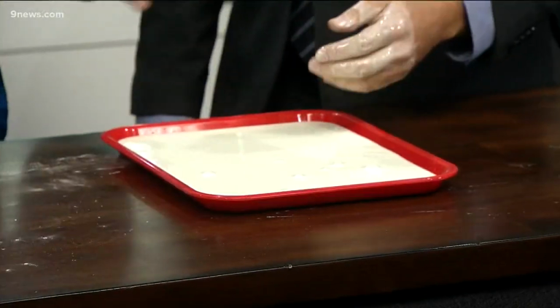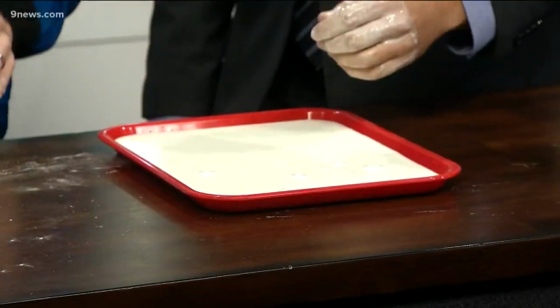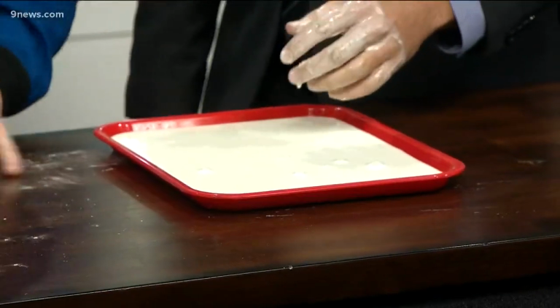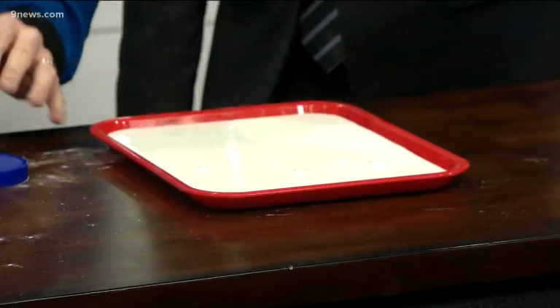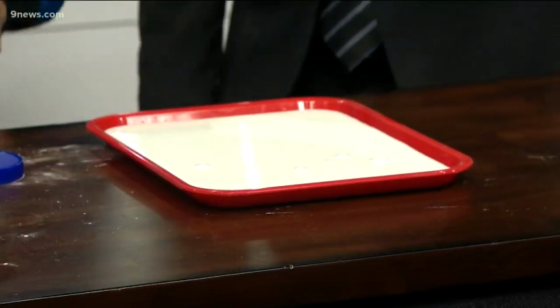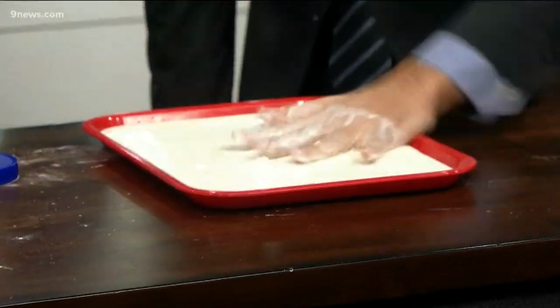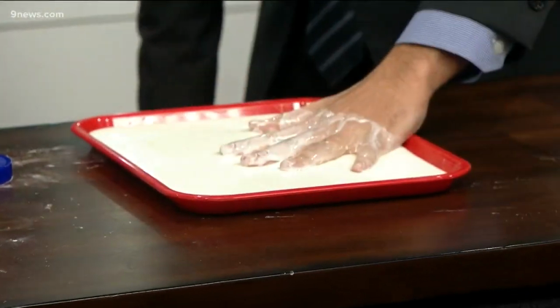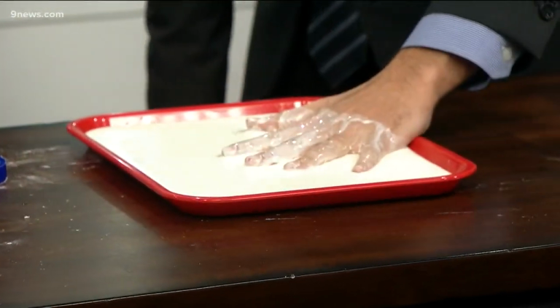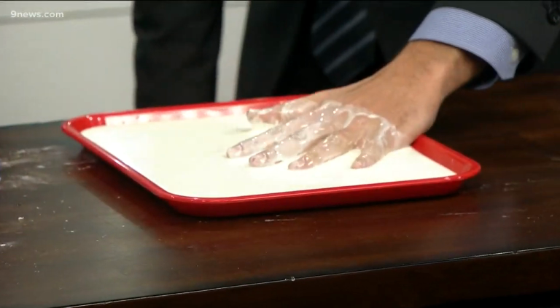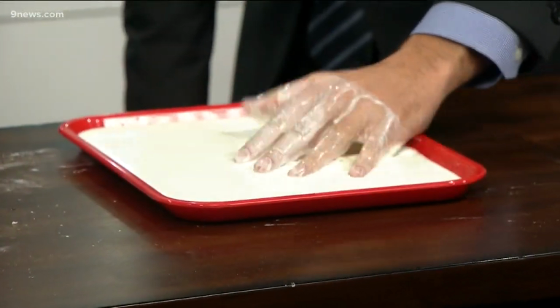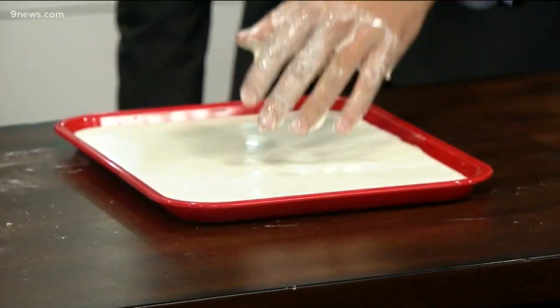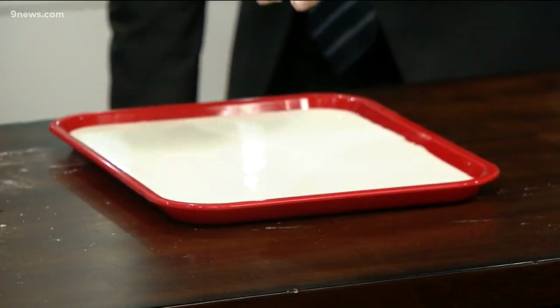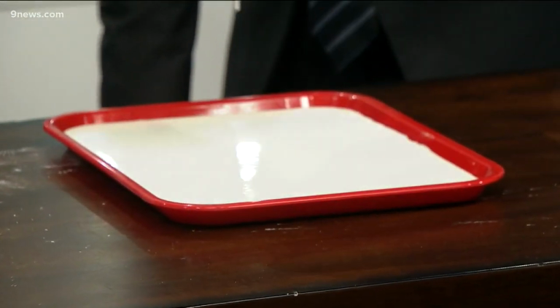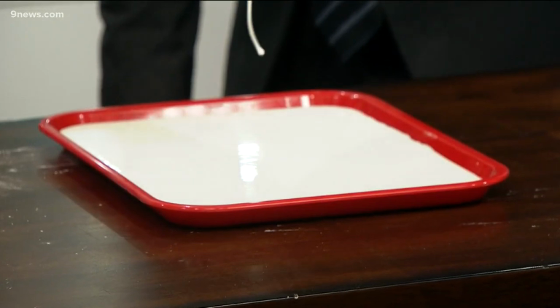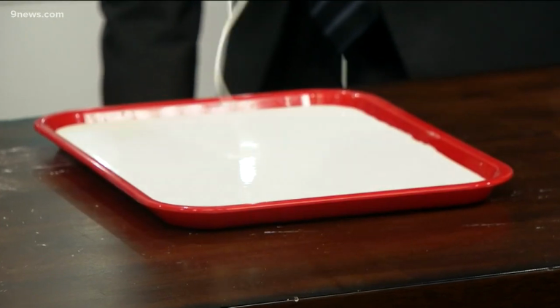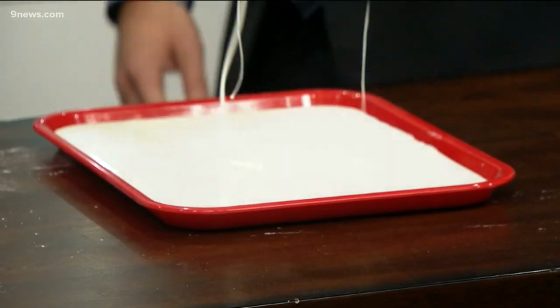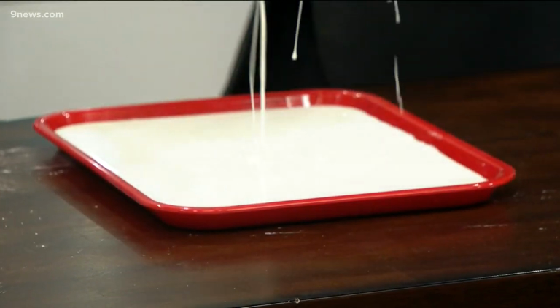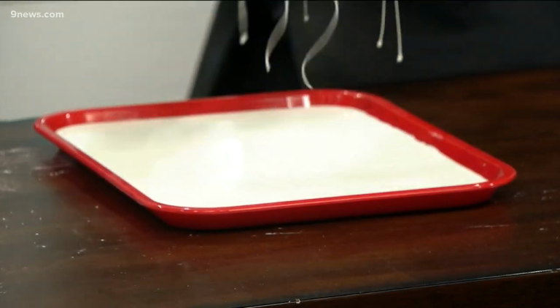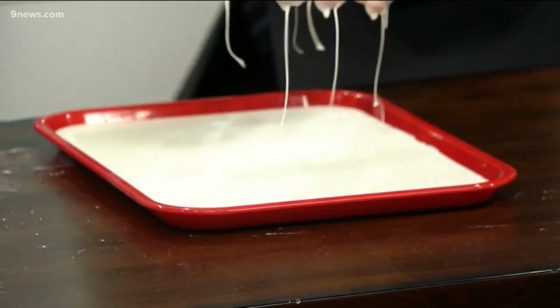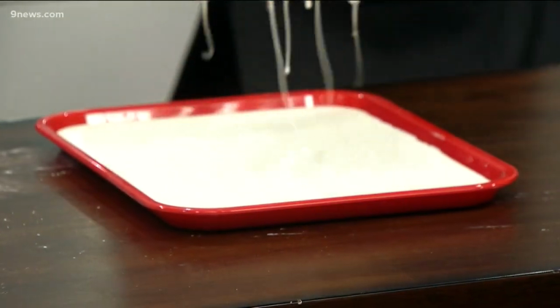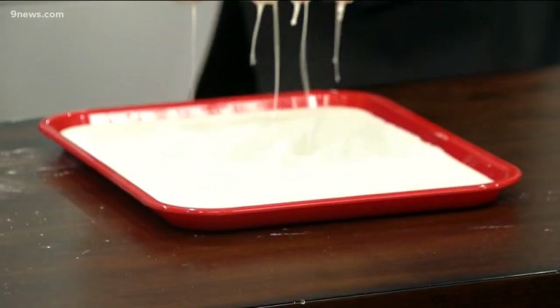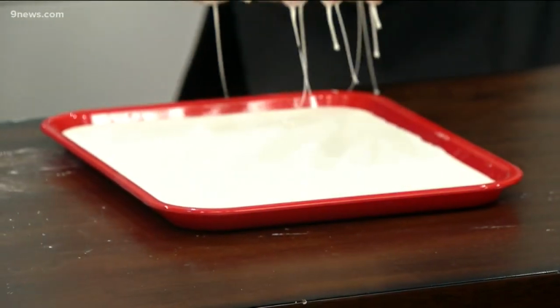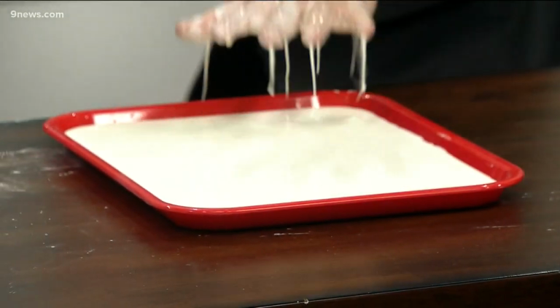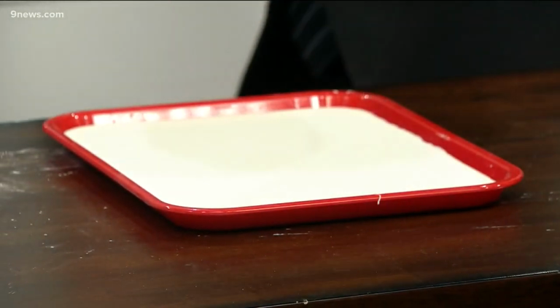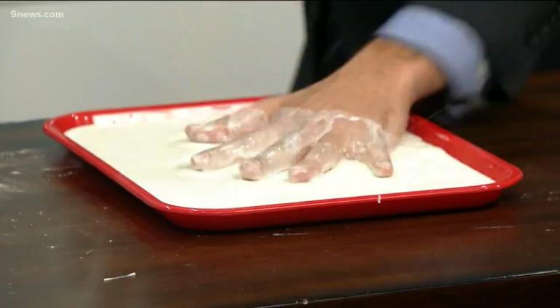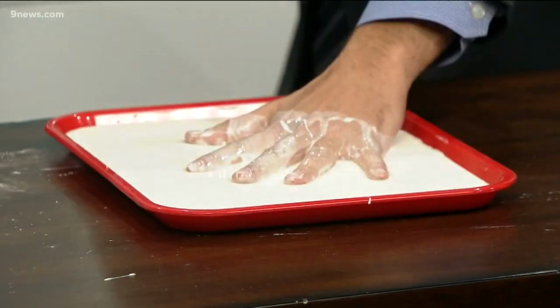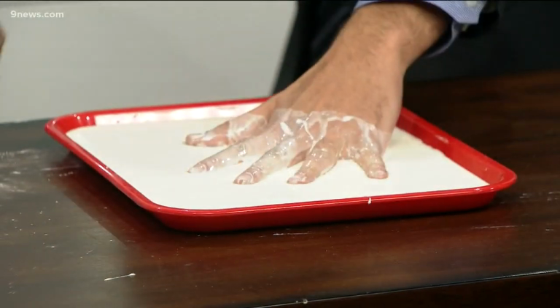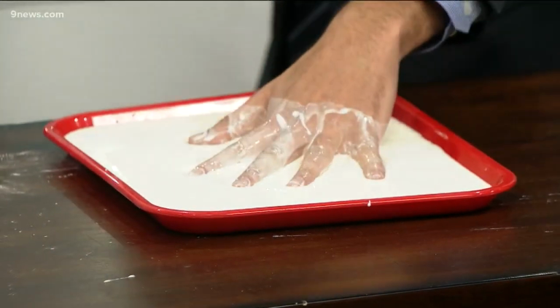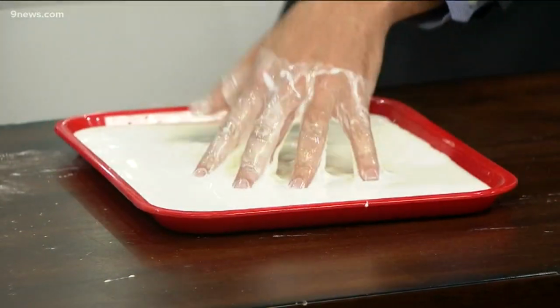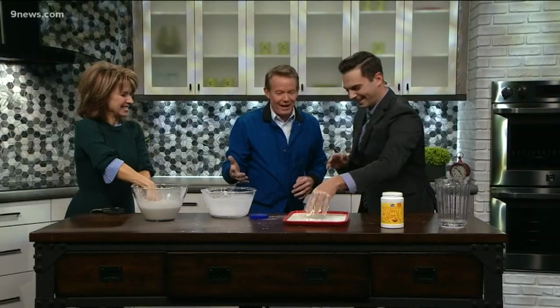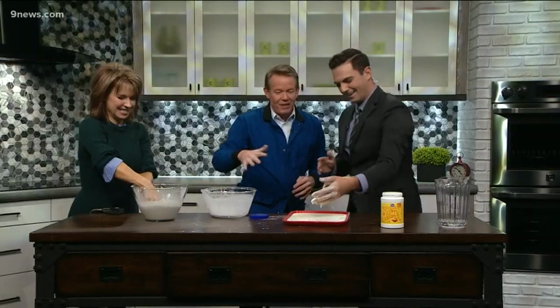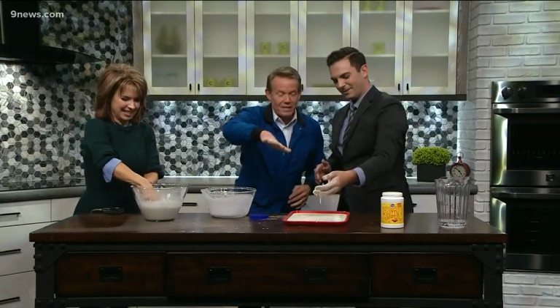So you ready? Slap it as hard as you can. Three, two, one — see? It doesn't go anywhere. Harder, come on — you can just give it a smack. Come on, ready, set, go. See? It doesn't go anywhere.